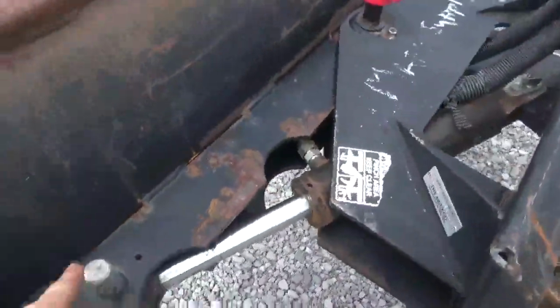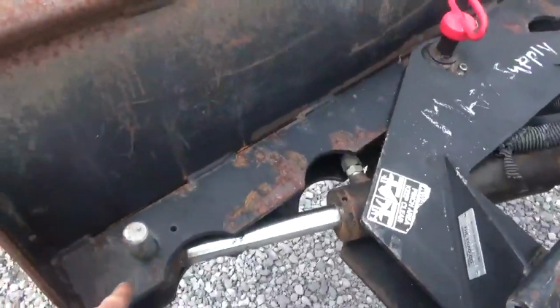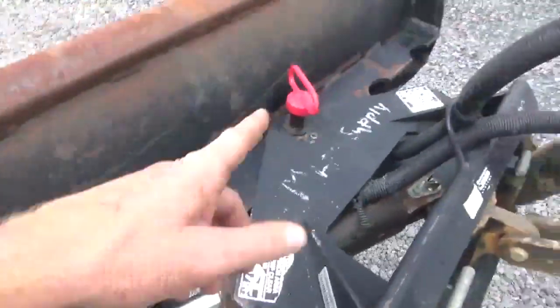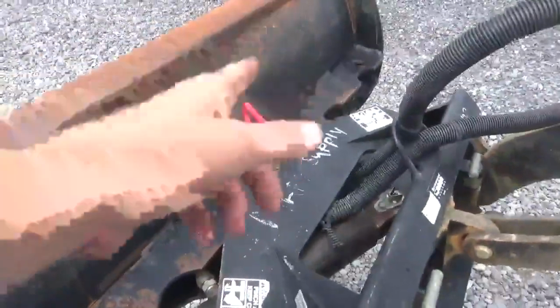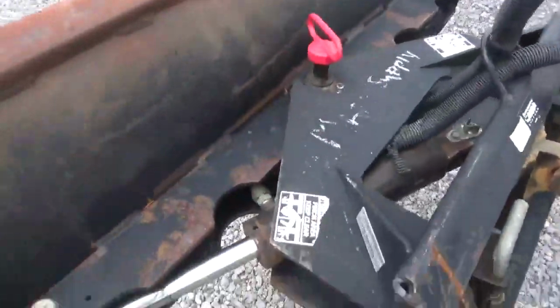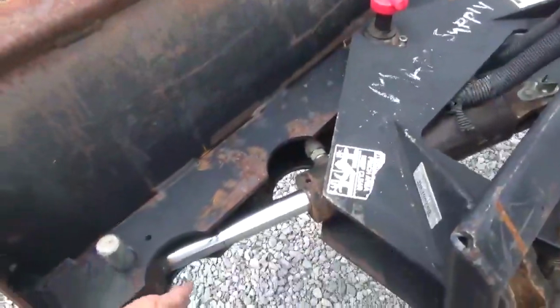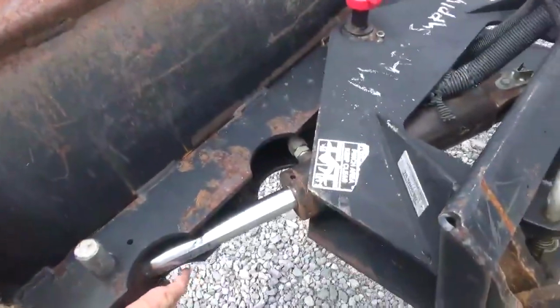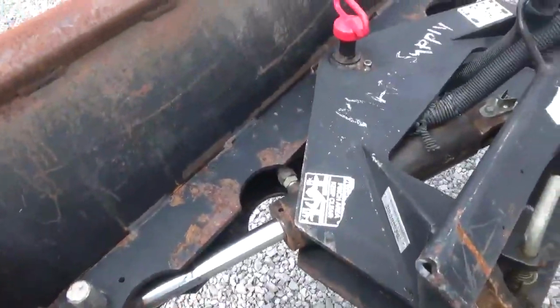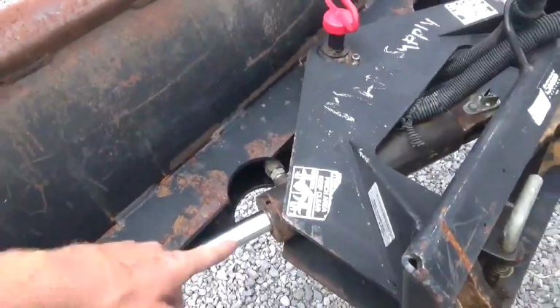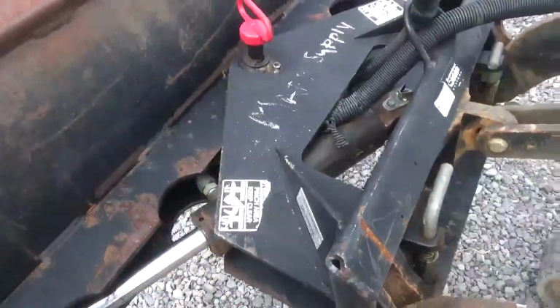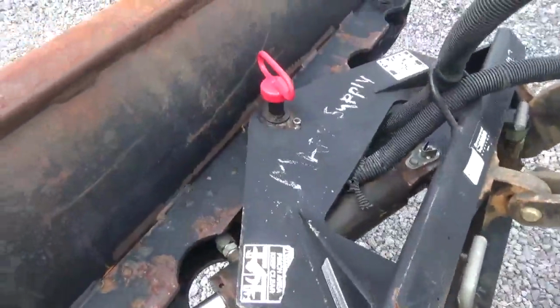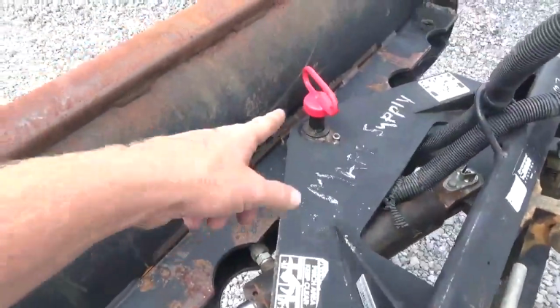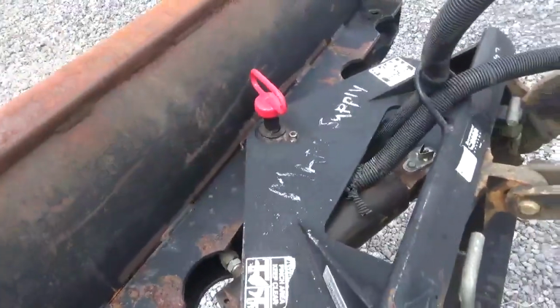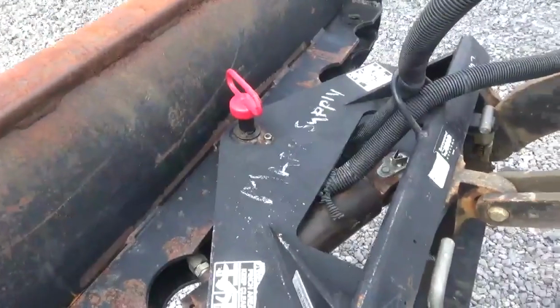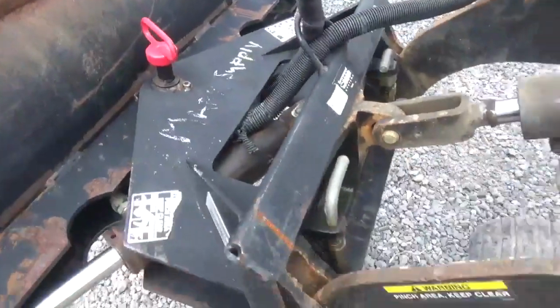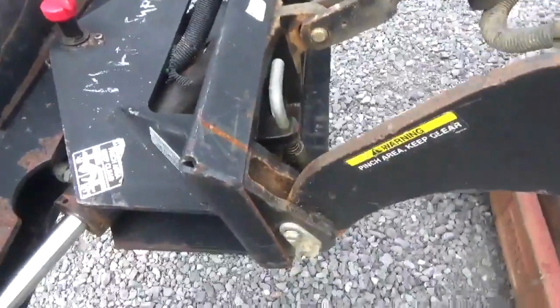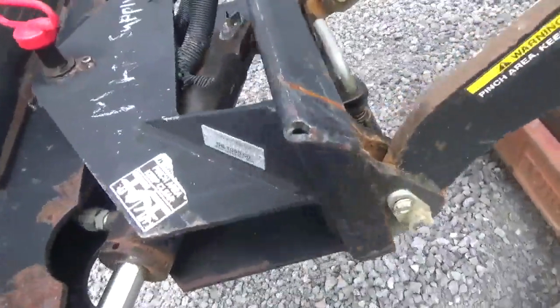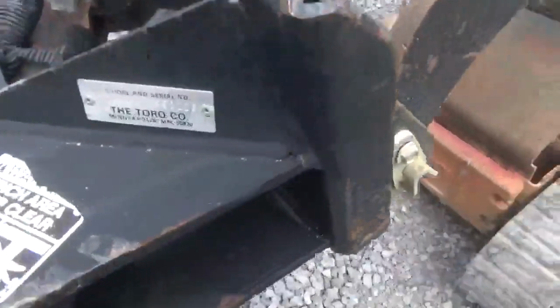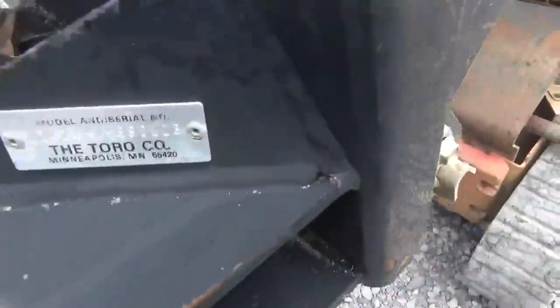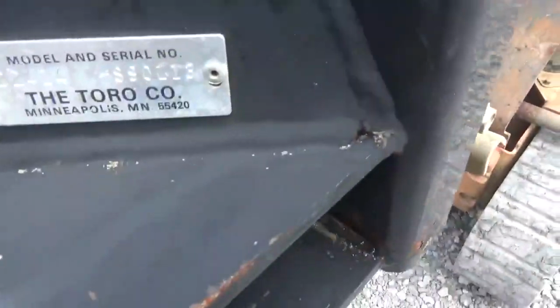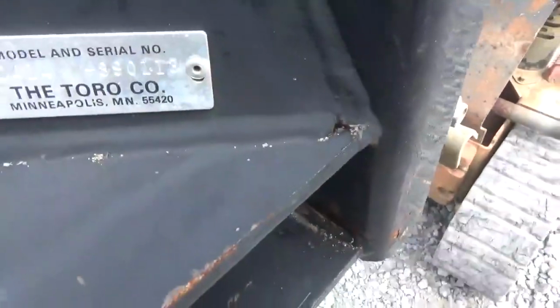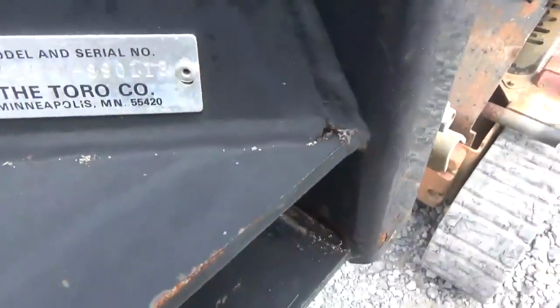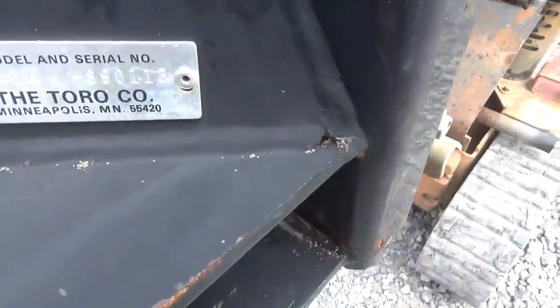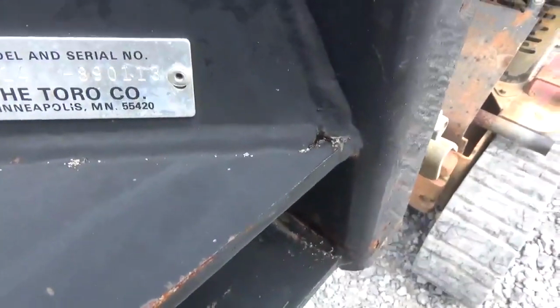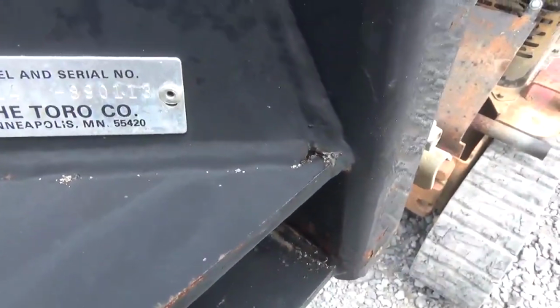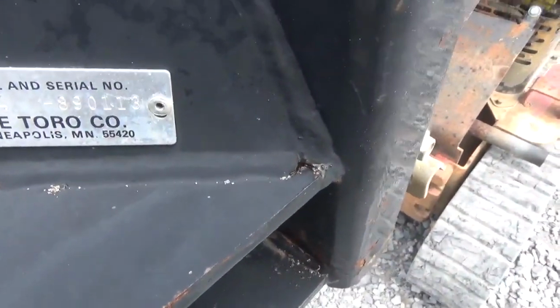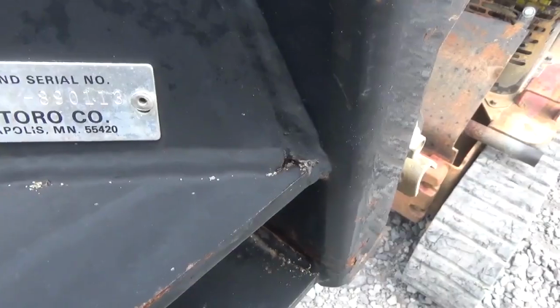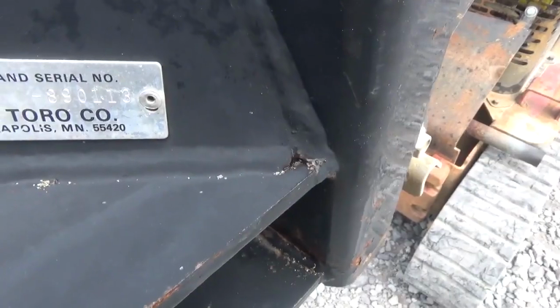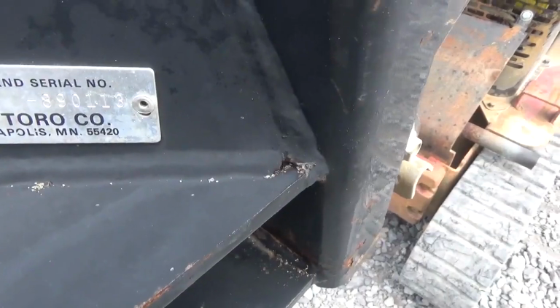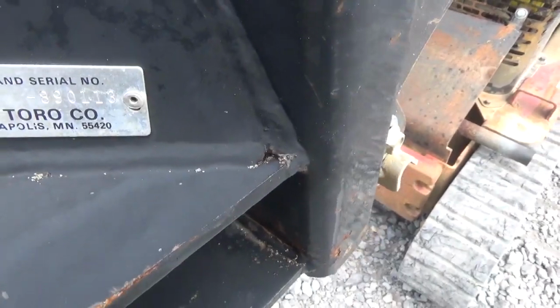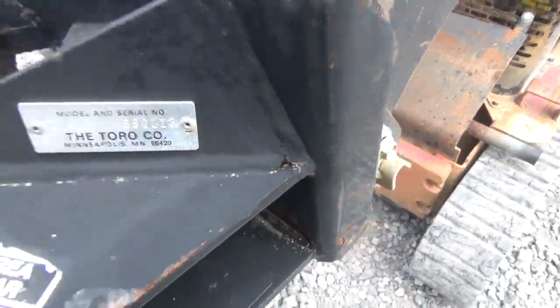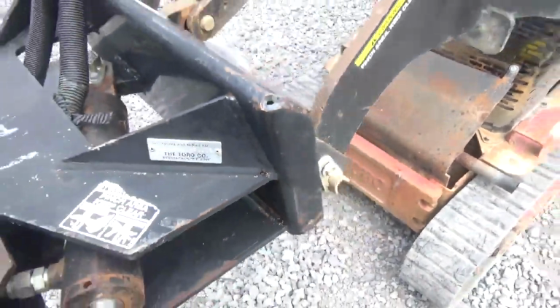And how it does that — they are mounted on both sides for your pin, hydraulic cylinder, pull your main pin. This is a factory Toro brand 22414, serial number 890113.